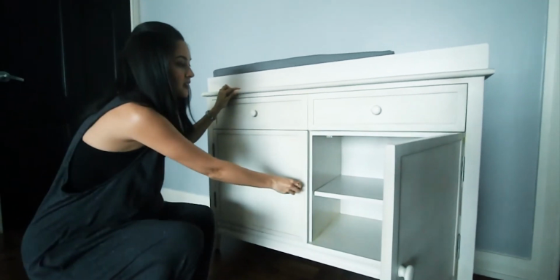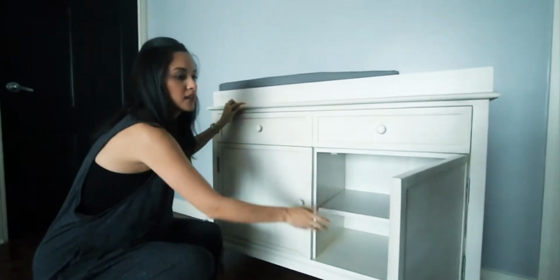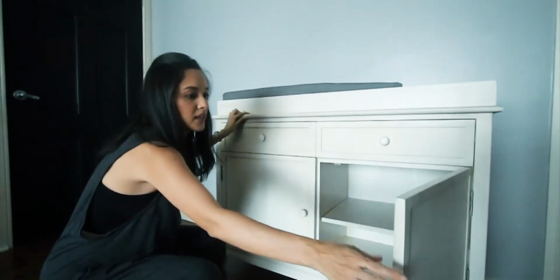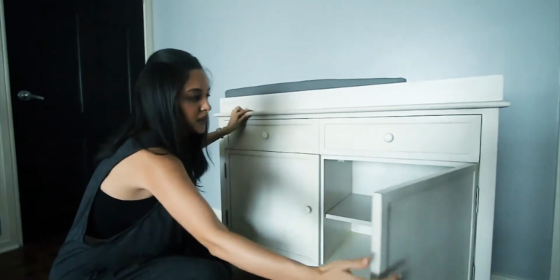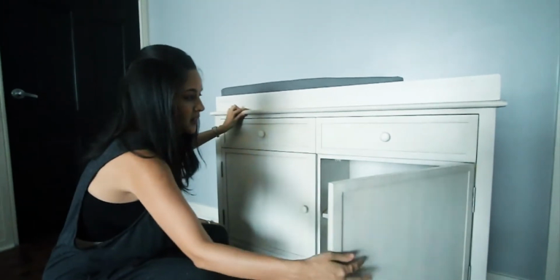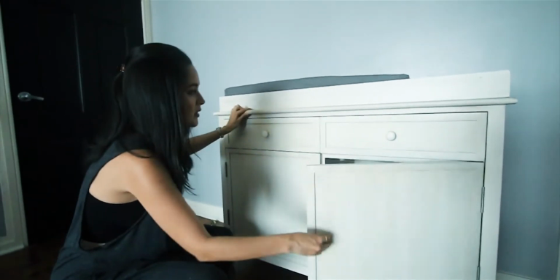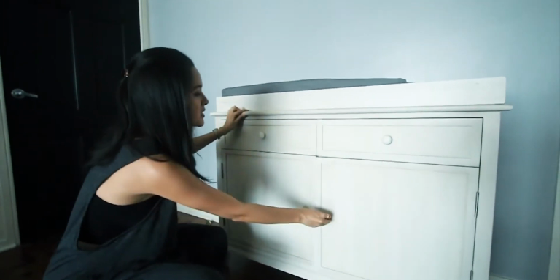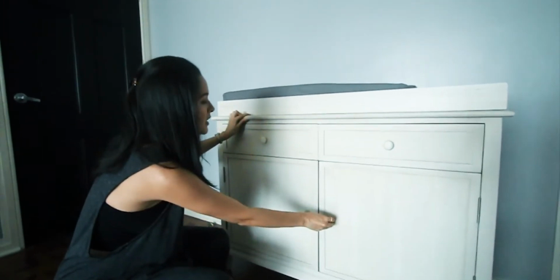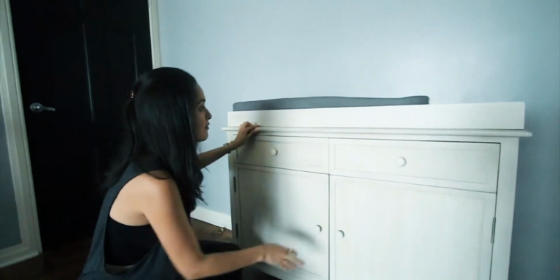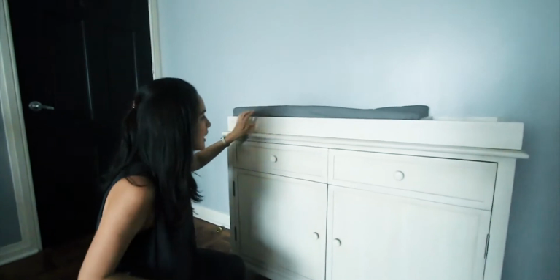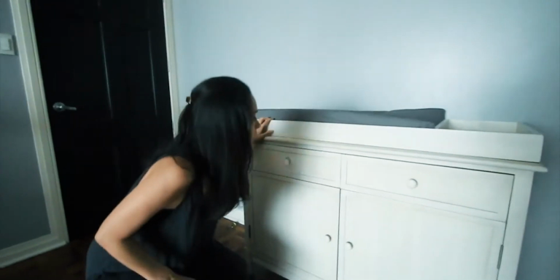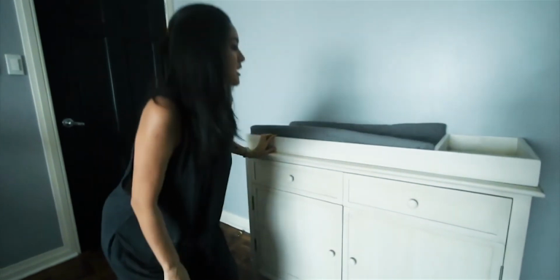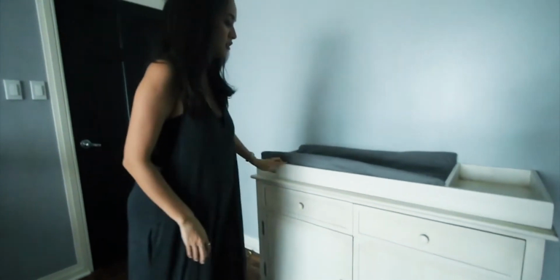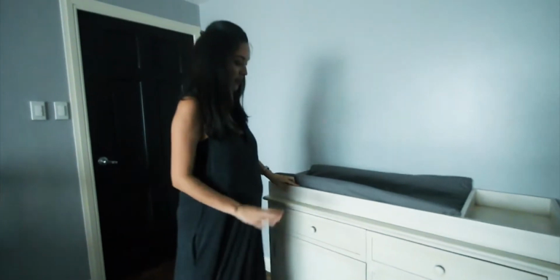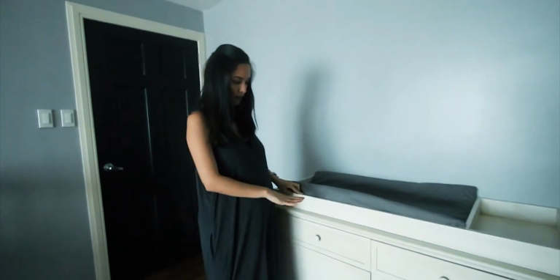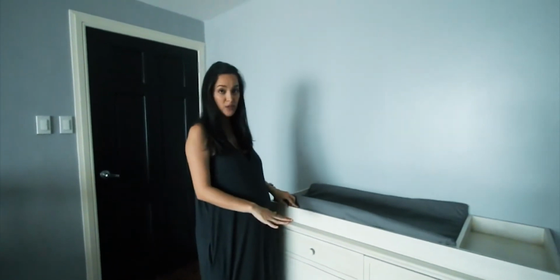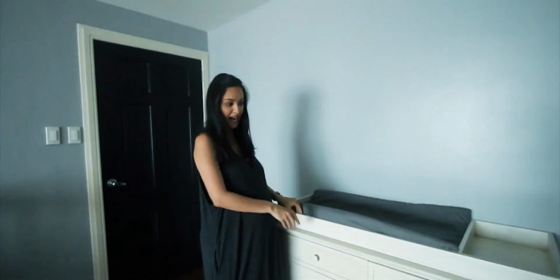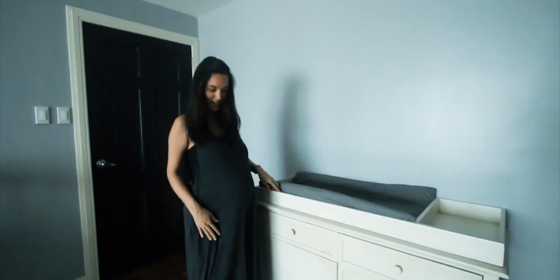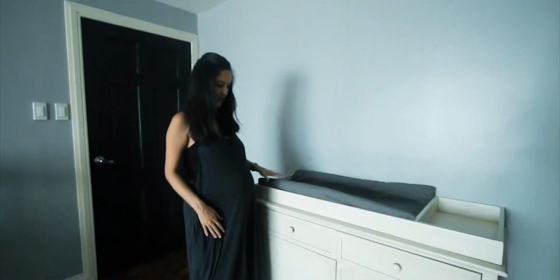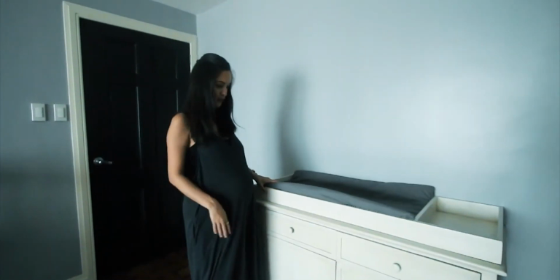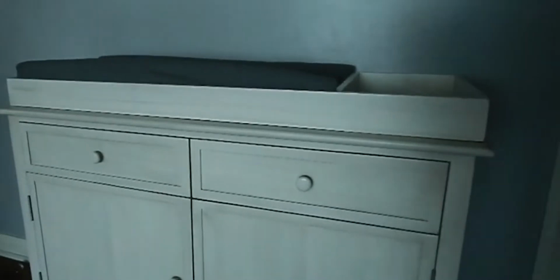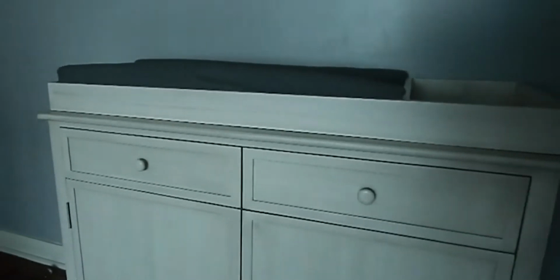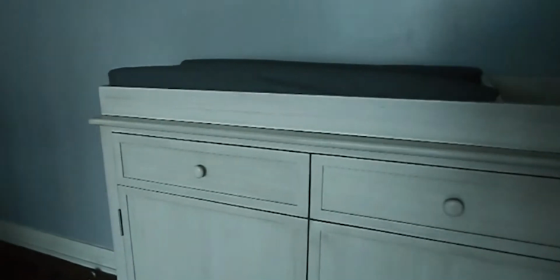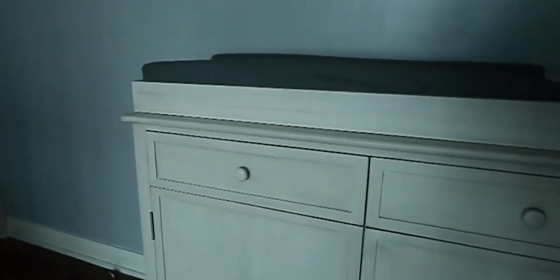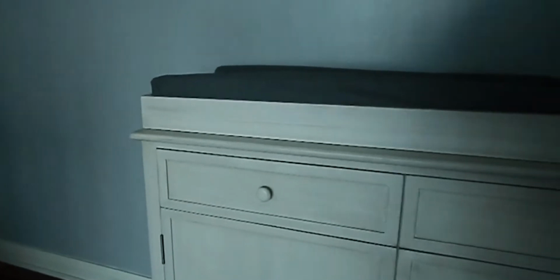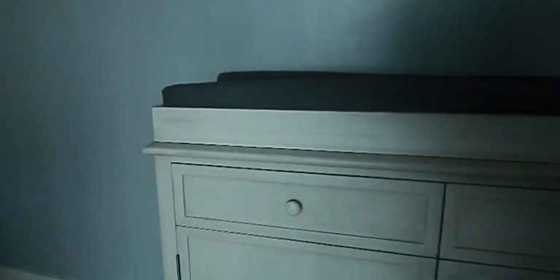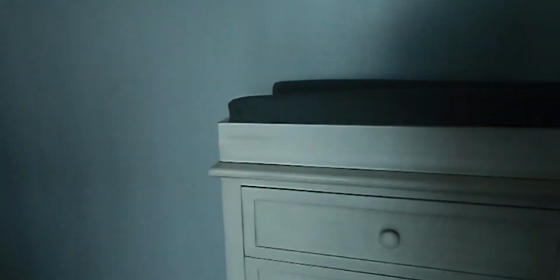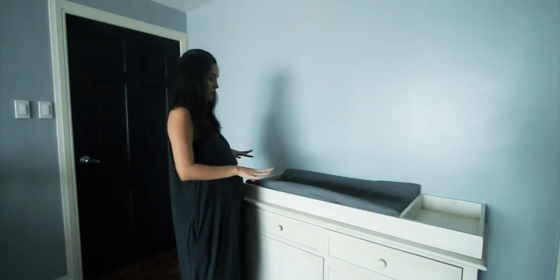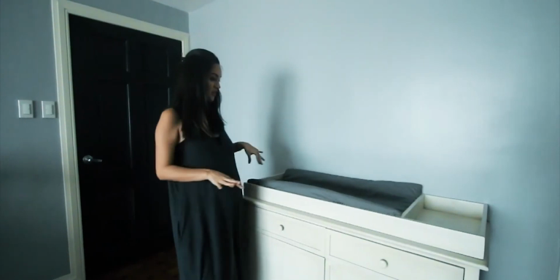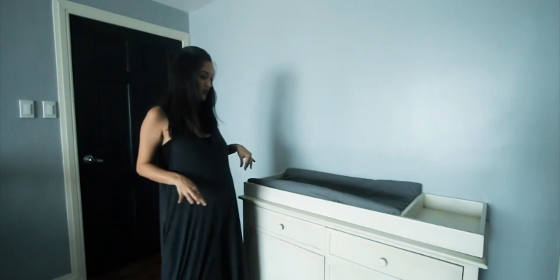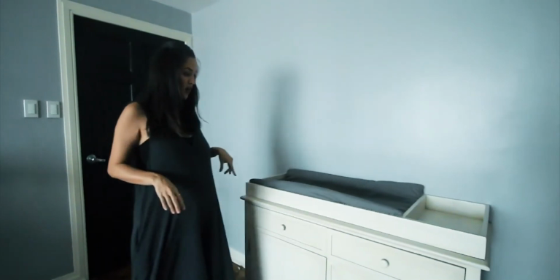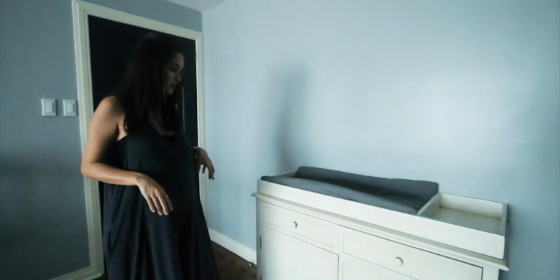I'm really excited about this and I feel like I can definitely use this after — I can take off the topper and just use it as a normal dresser and put stuff on top.